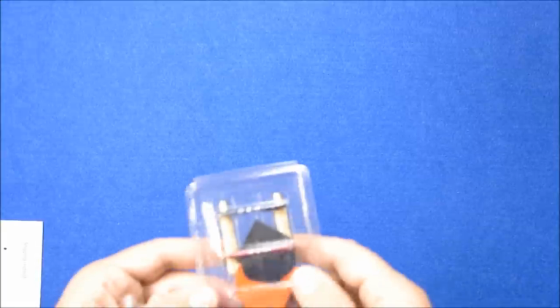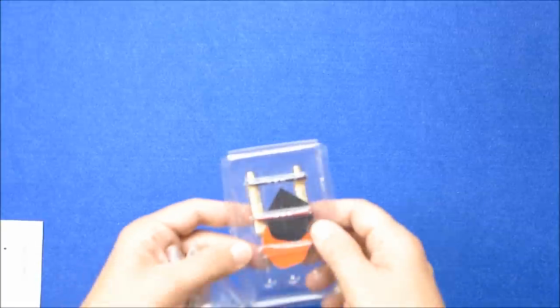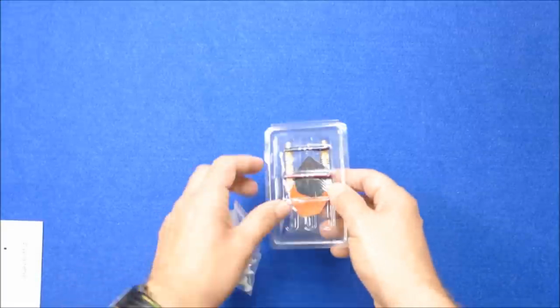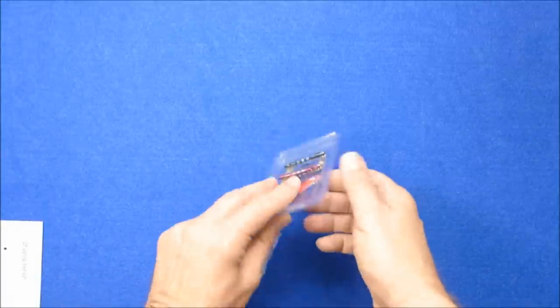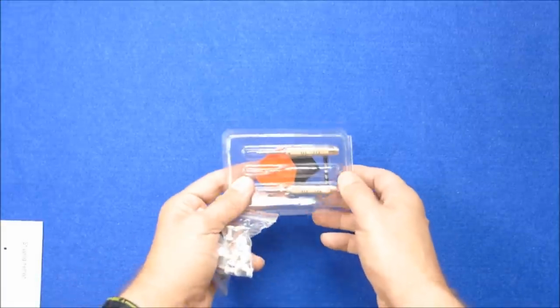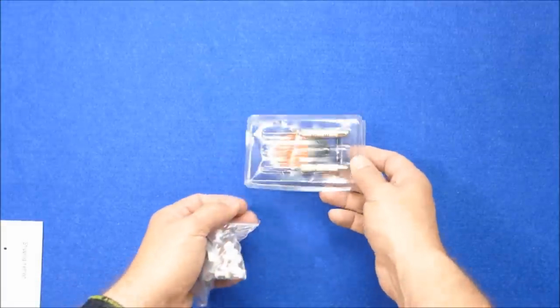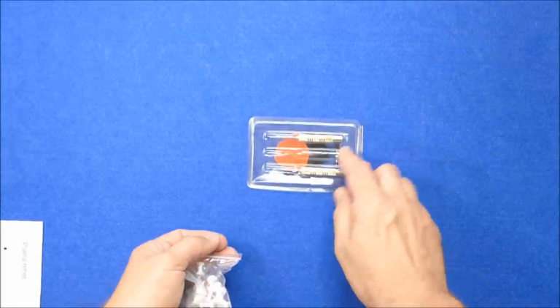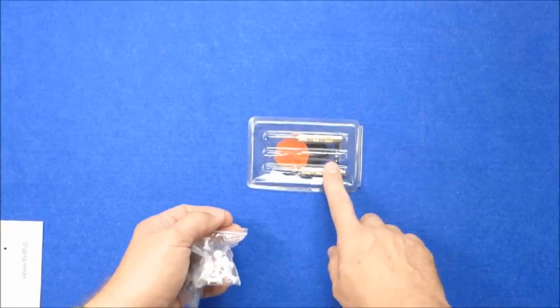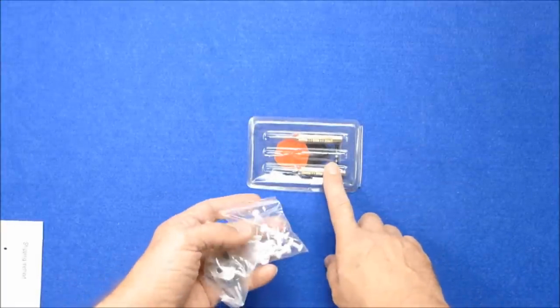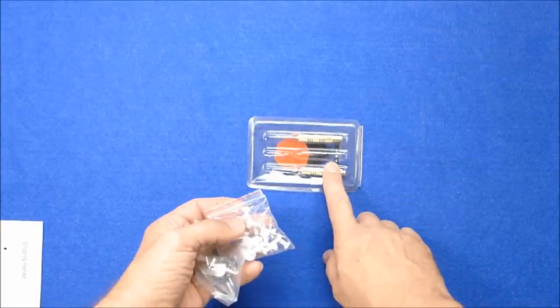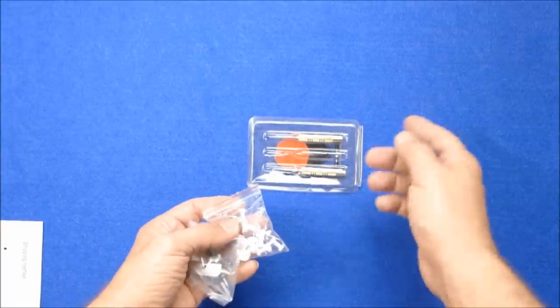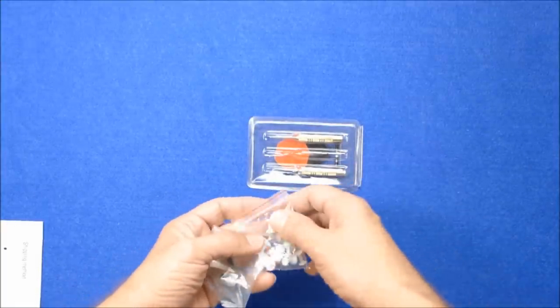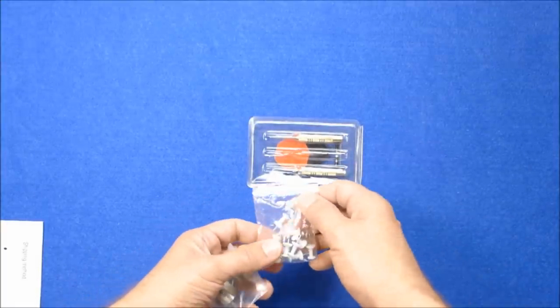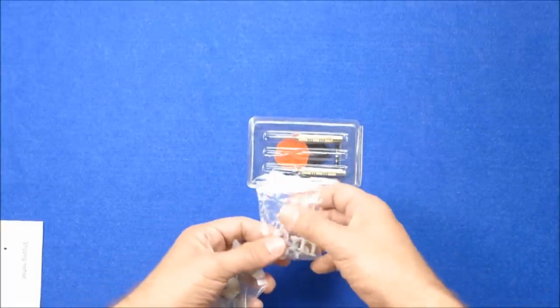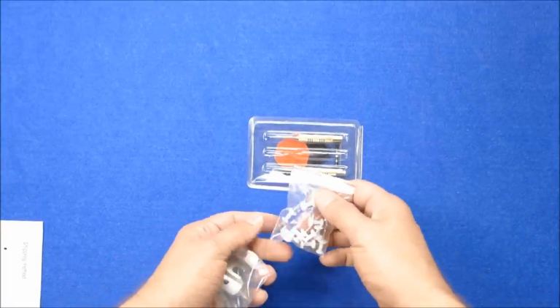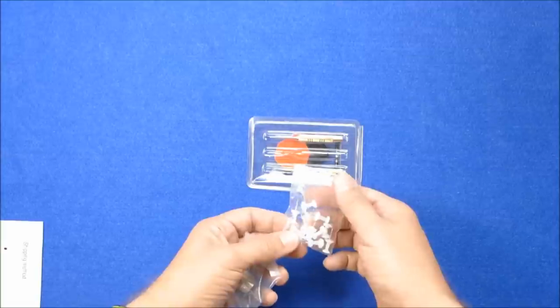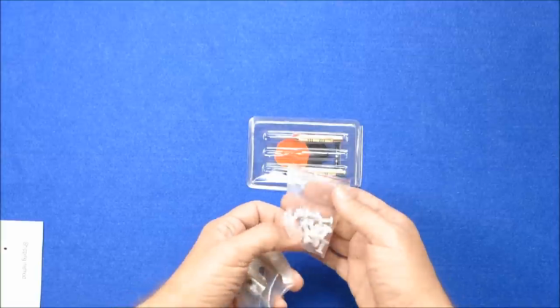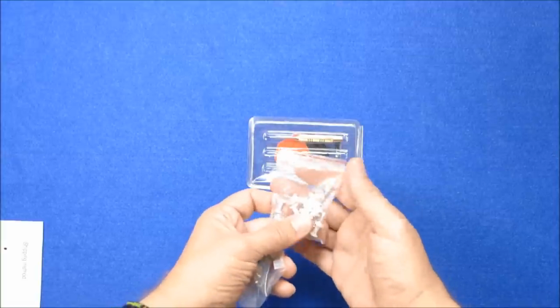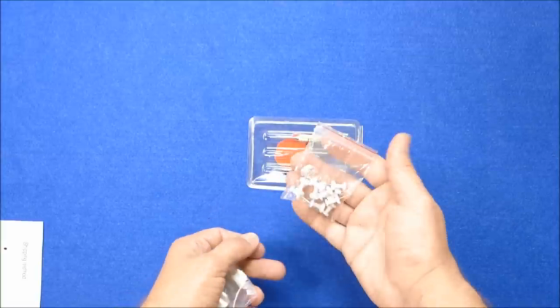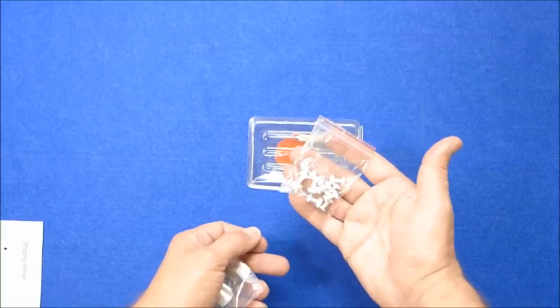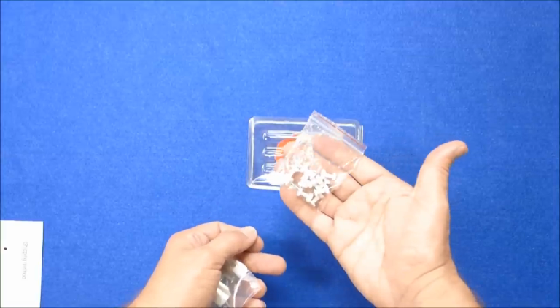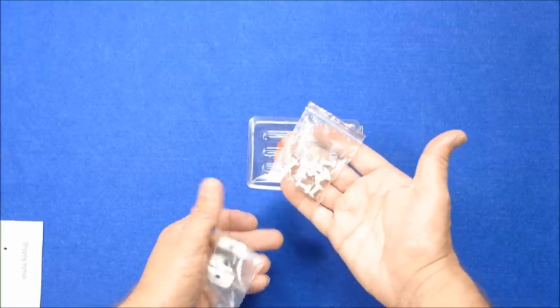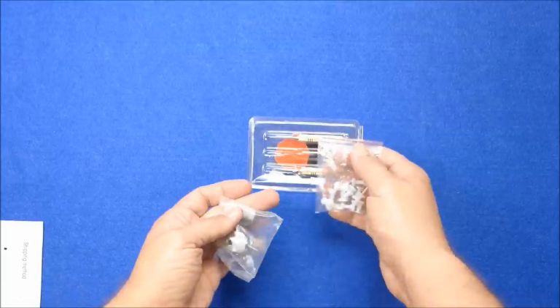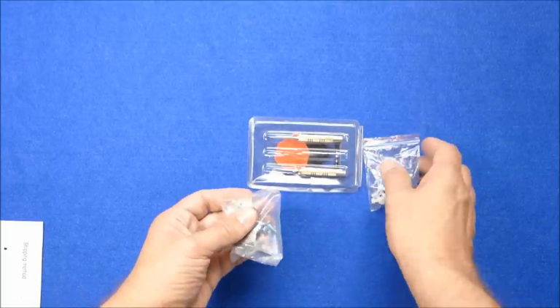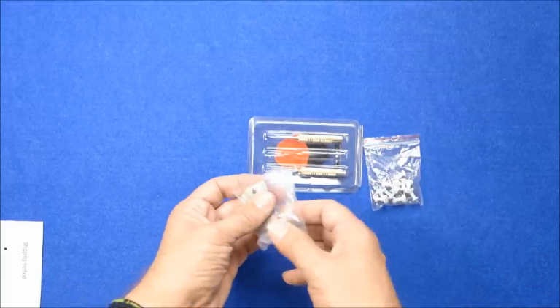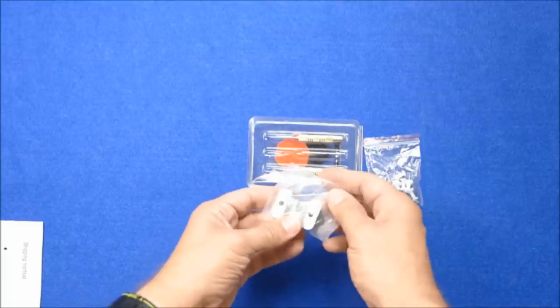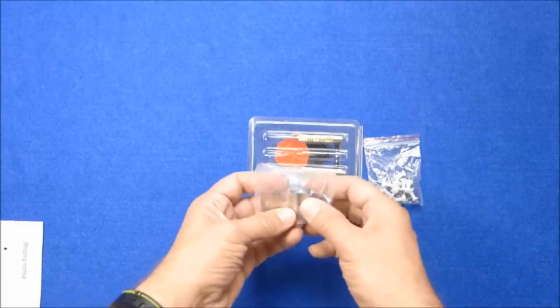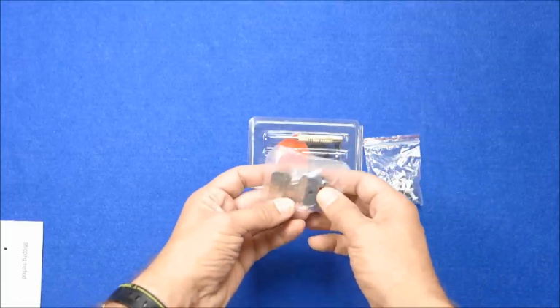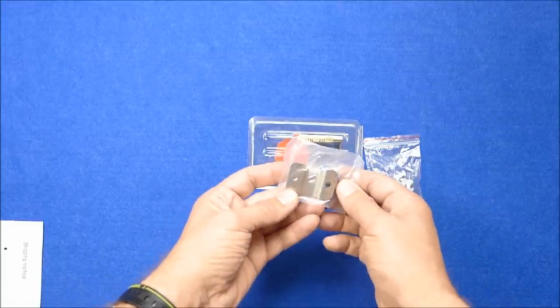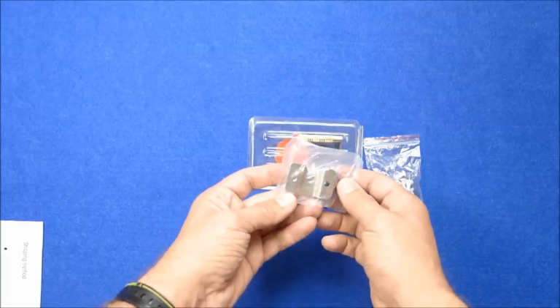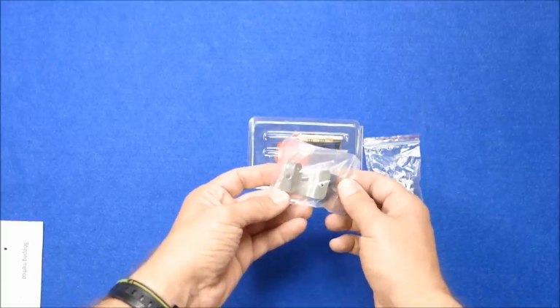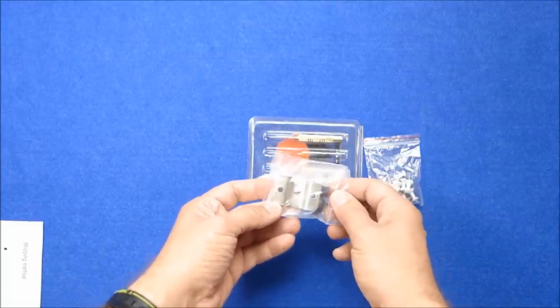Inside the box you get two darts — one is the batter's dart and one is the bowler's dart. You get eleven pins to represent the fielders, and obviously you get your bracket for fixing it to the board.